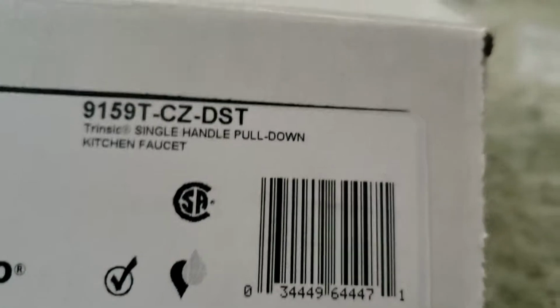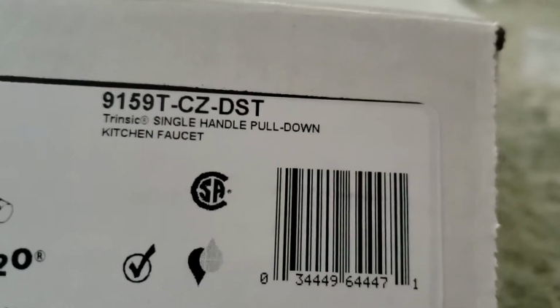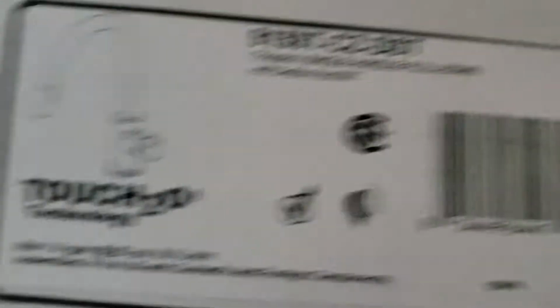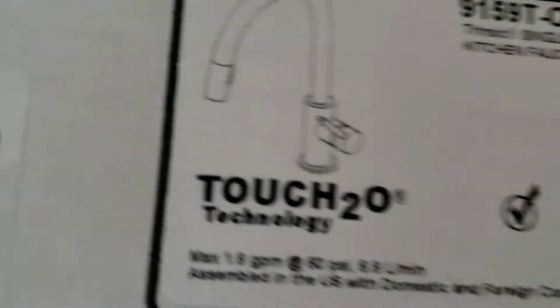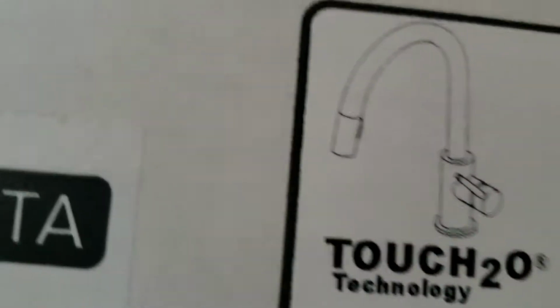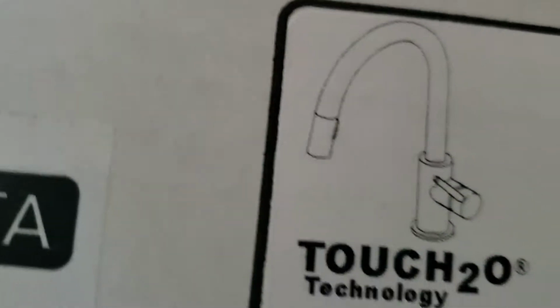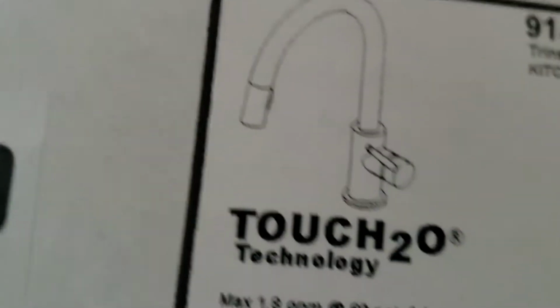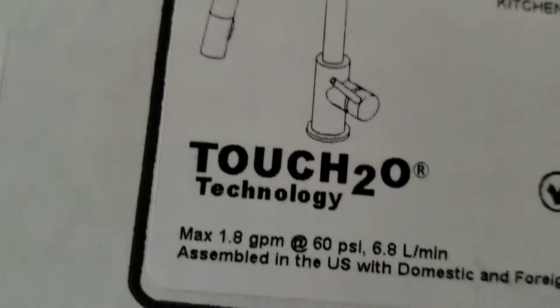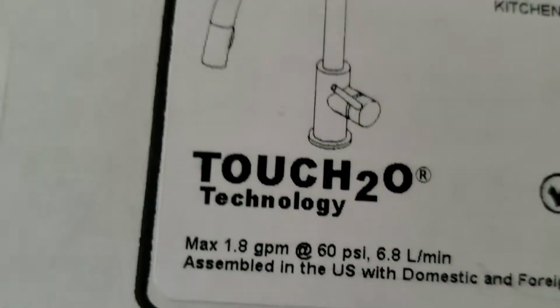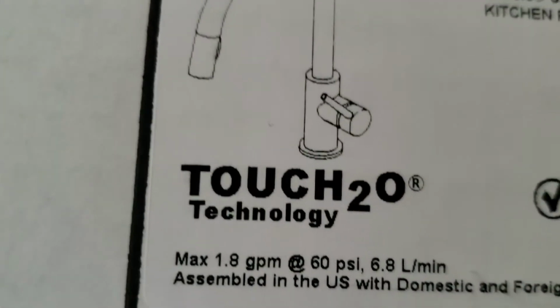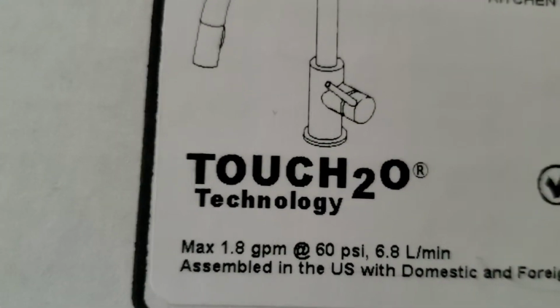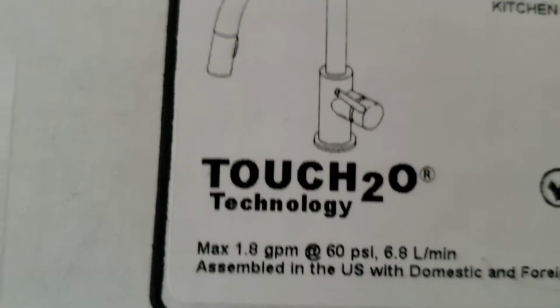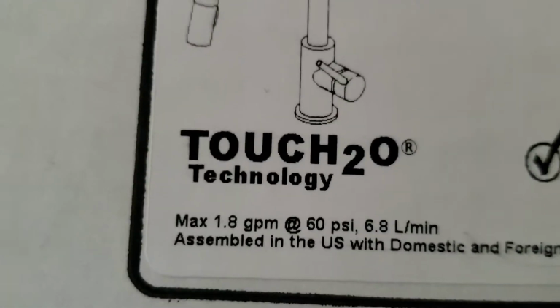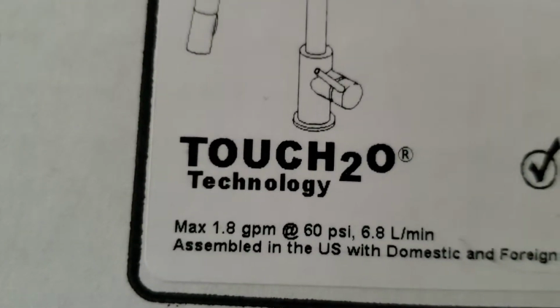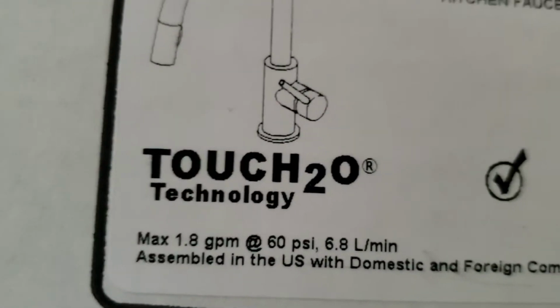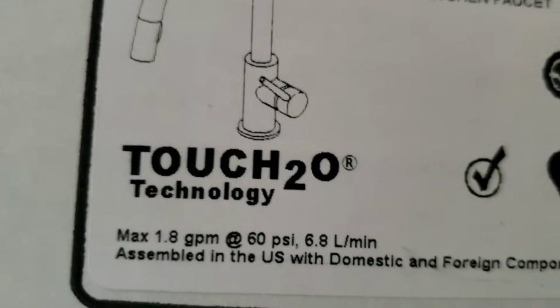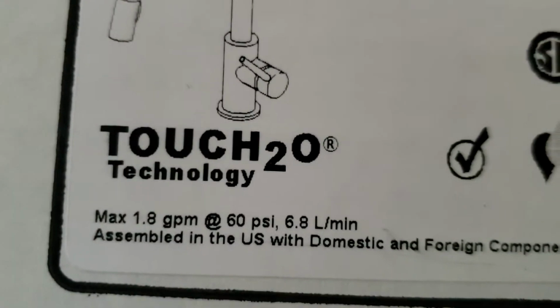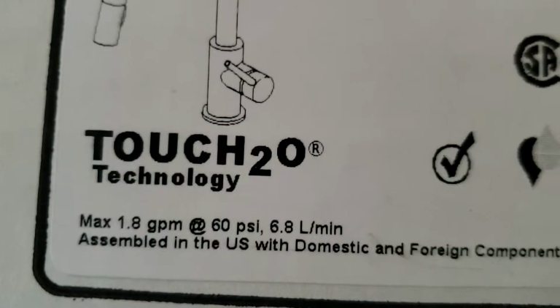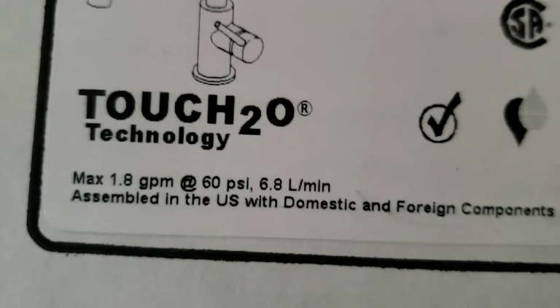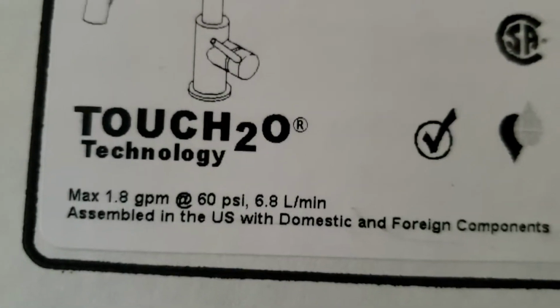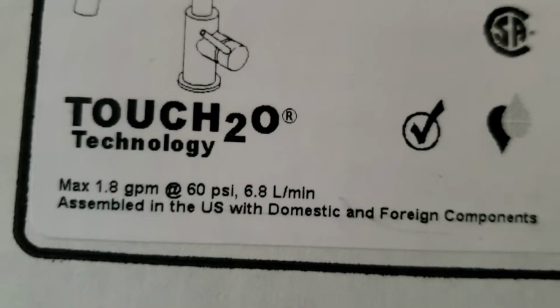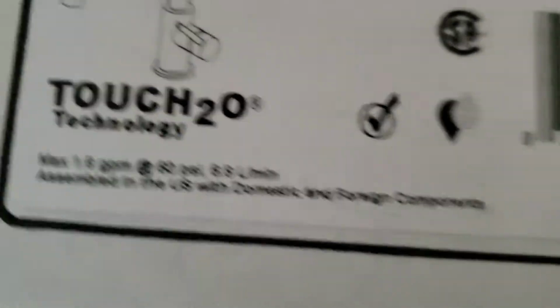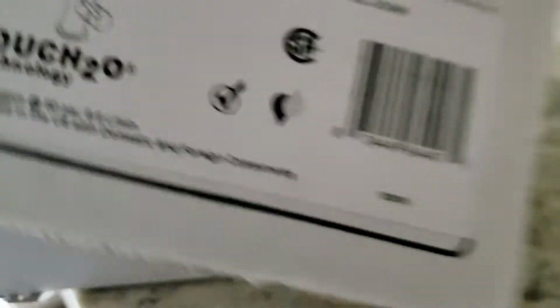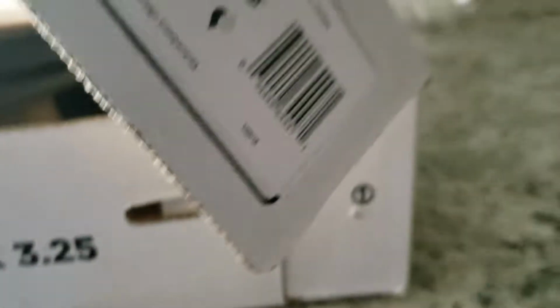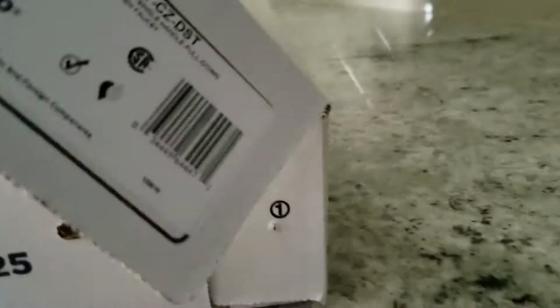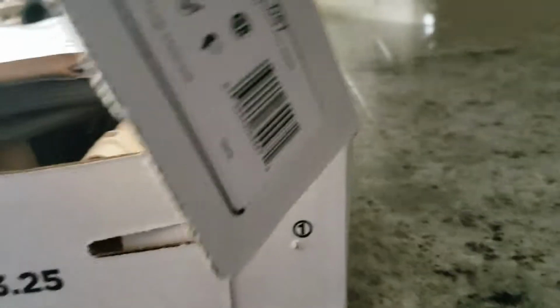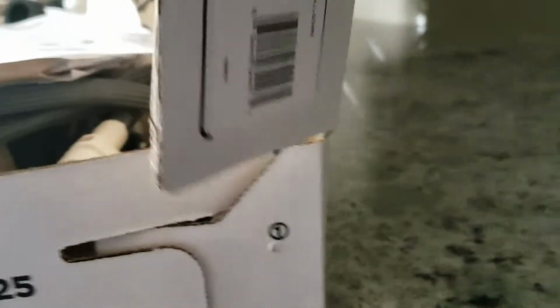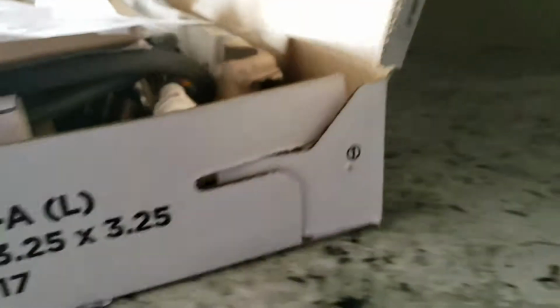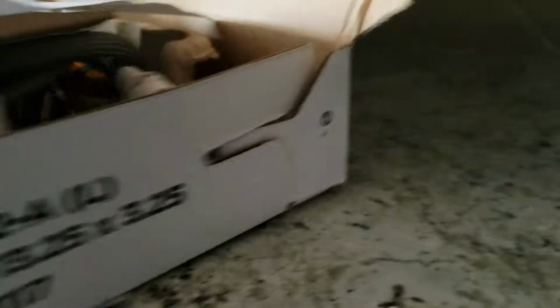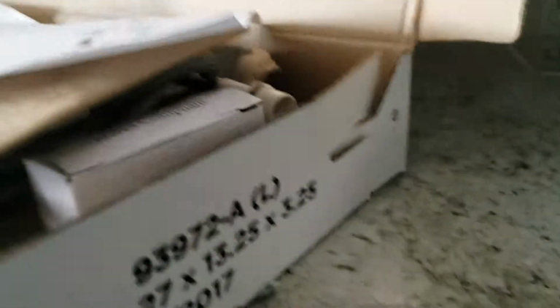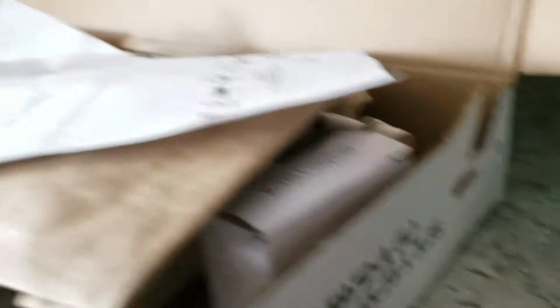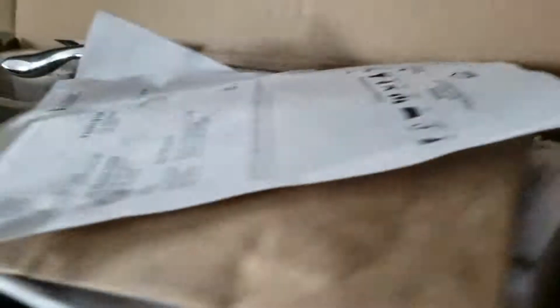It's a limited lifetime warranty, so if cartridges go bad or the electronics go bad, you can get a hold of them and get replacement parts for free for the life of the faucet. So get that registered with them.